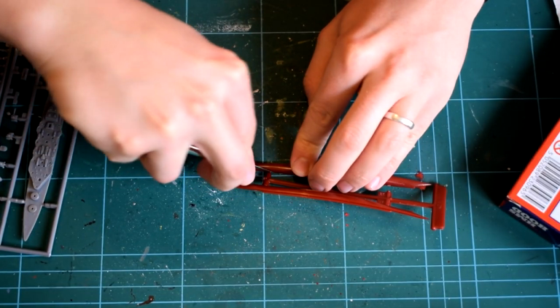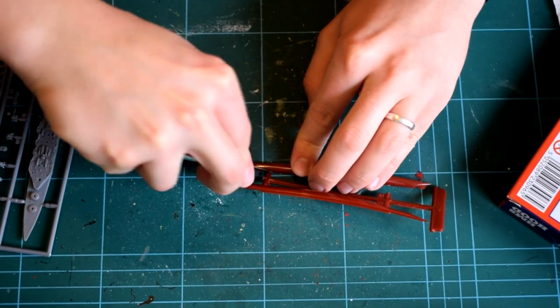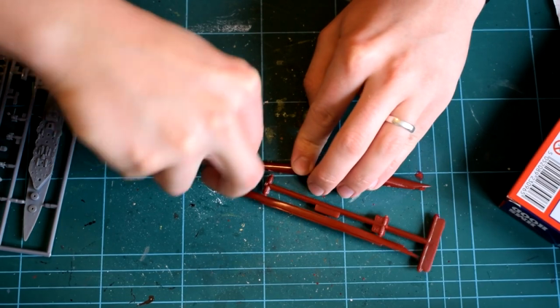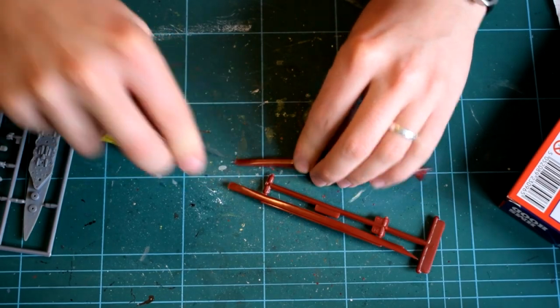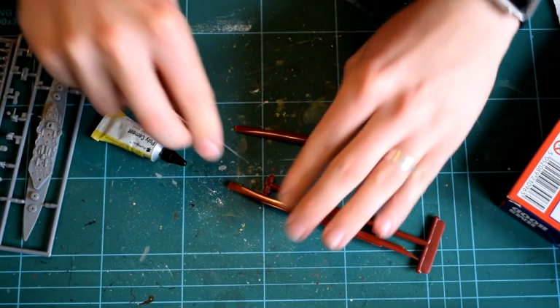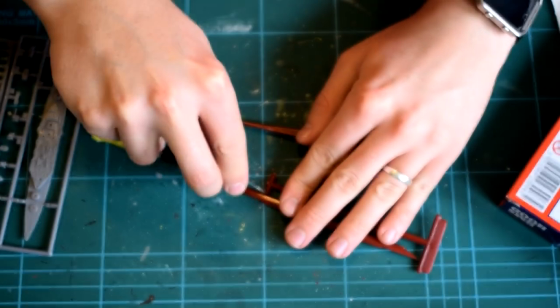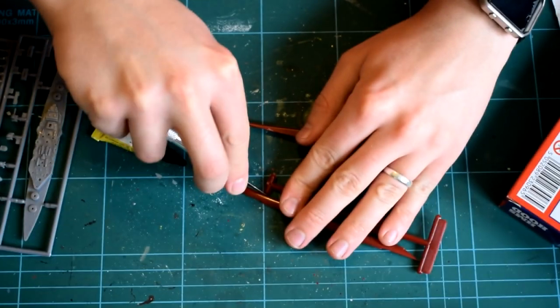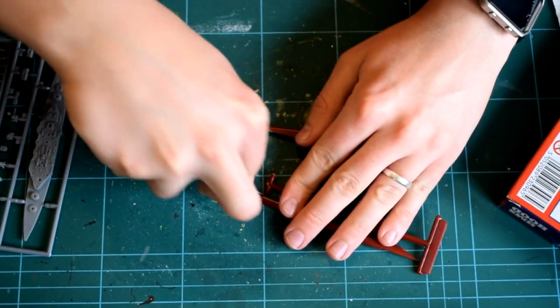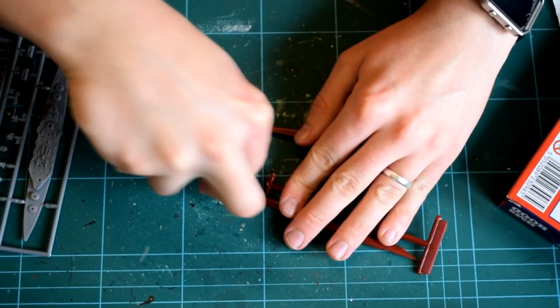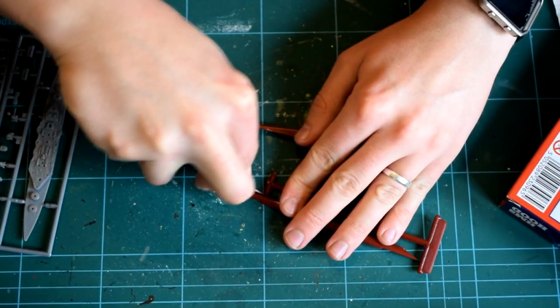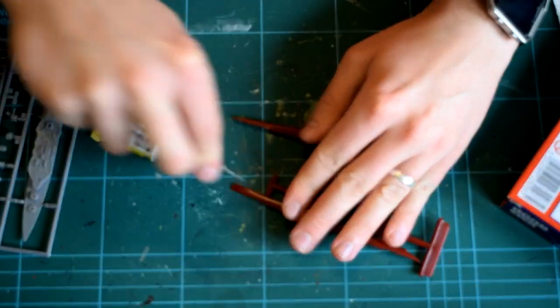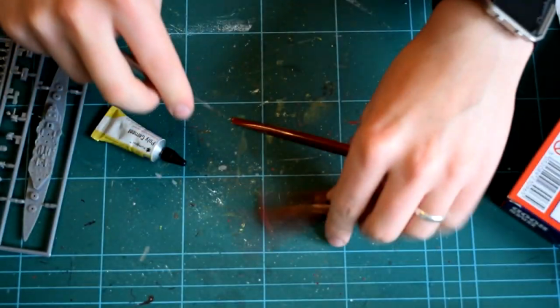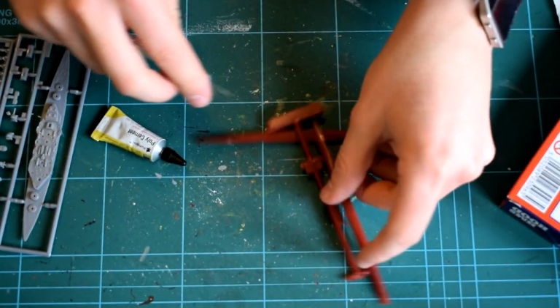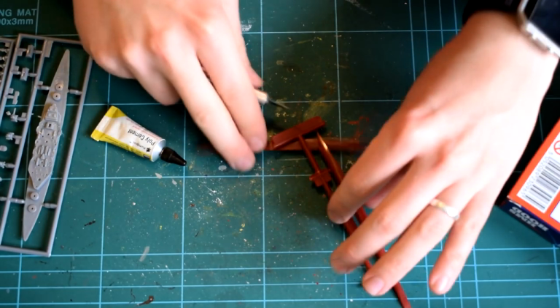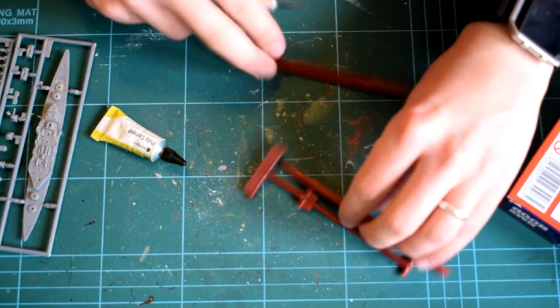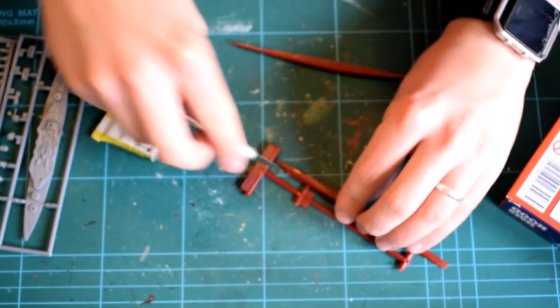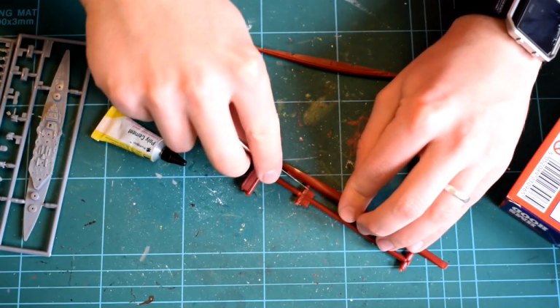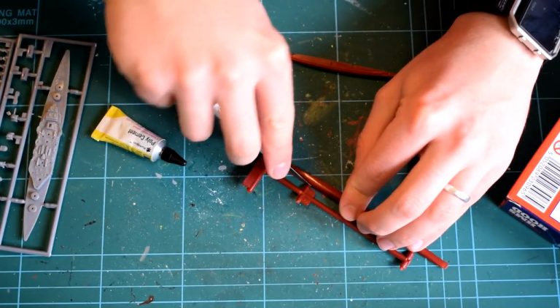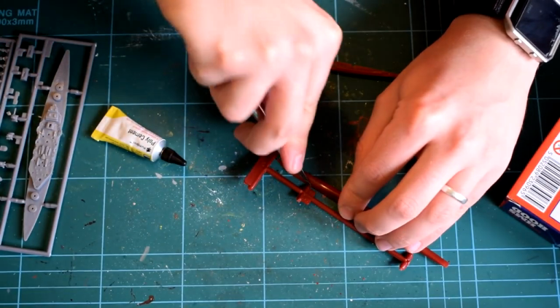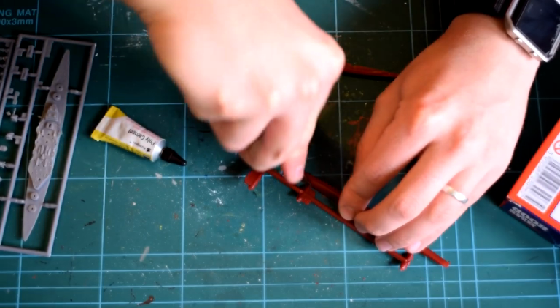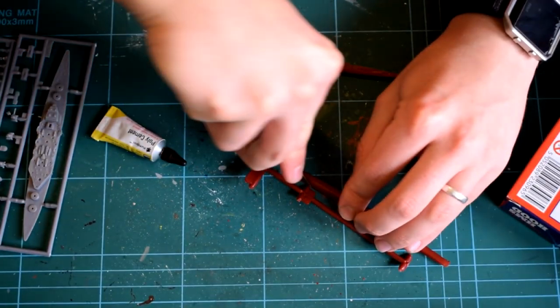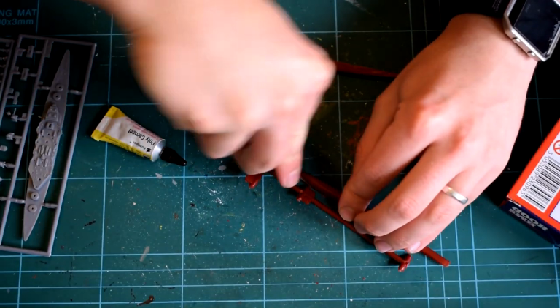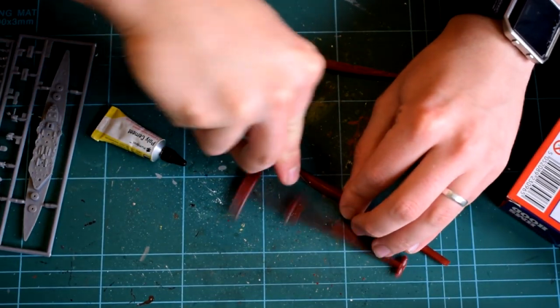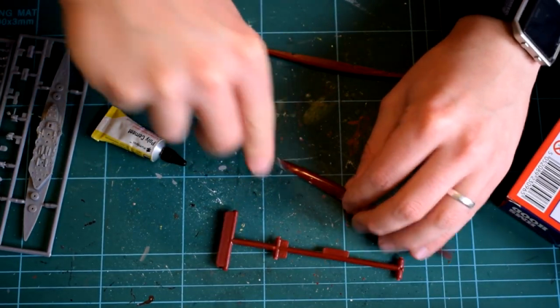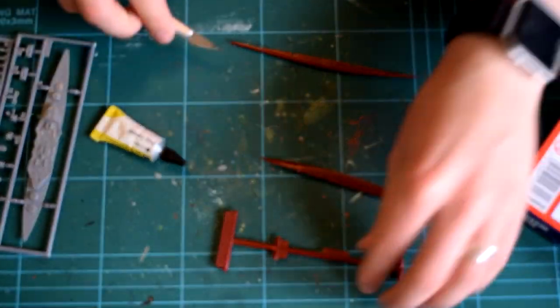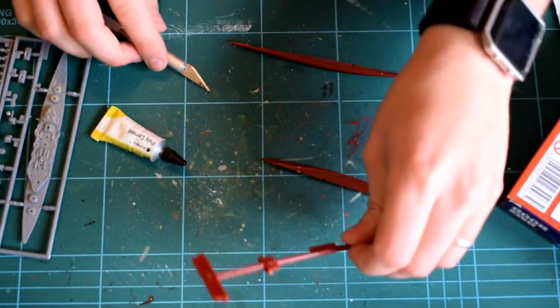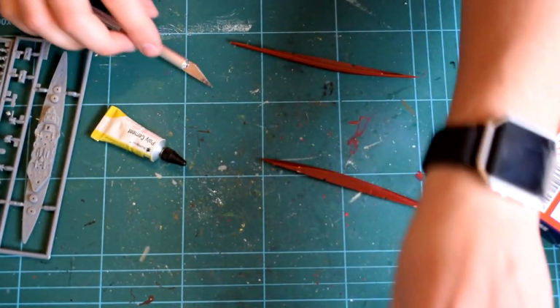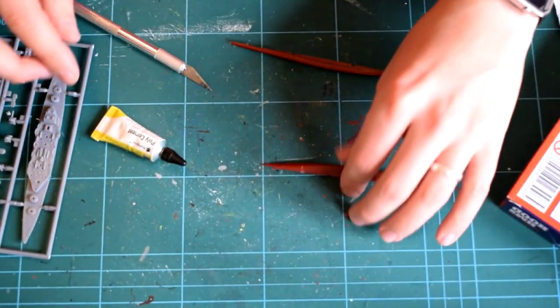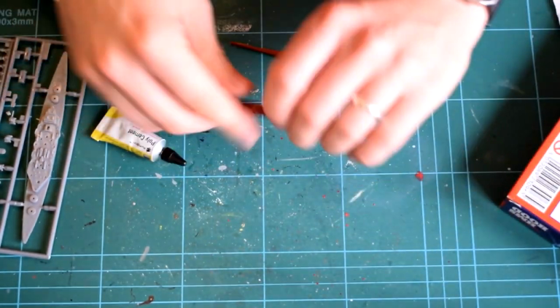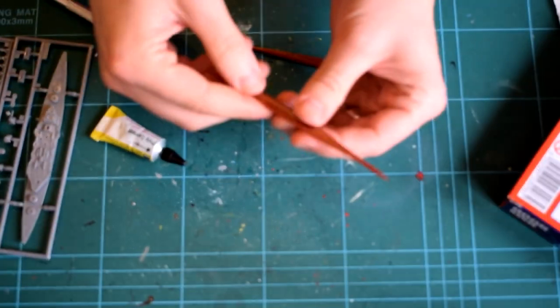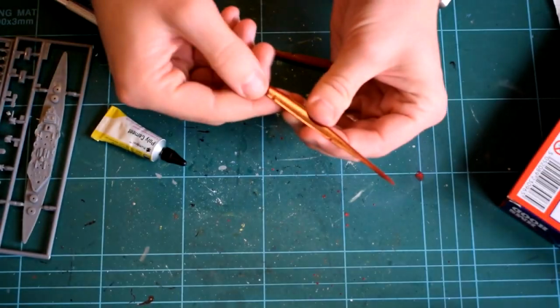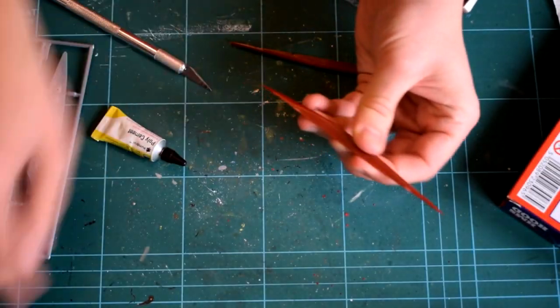Before I start building, as always, remember that adult supervision may be required due to the use of sharp tools and toxic paints and chemicals. The WORX recommends this kit for those aged 8 years old and over.